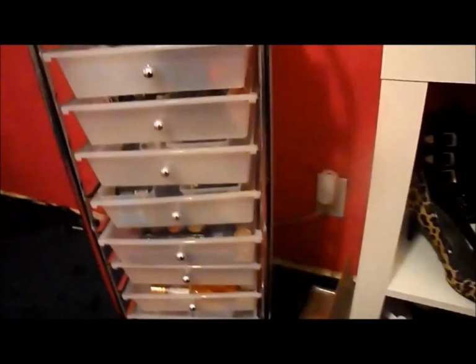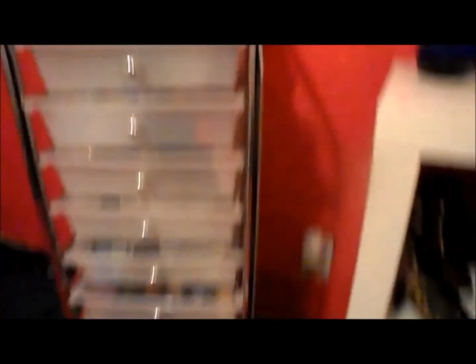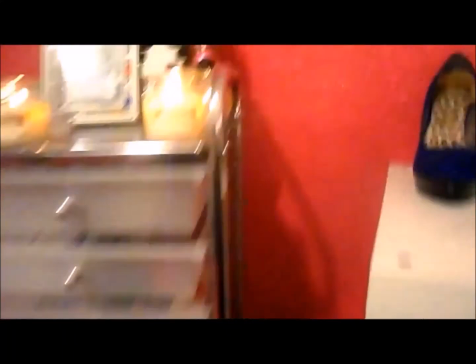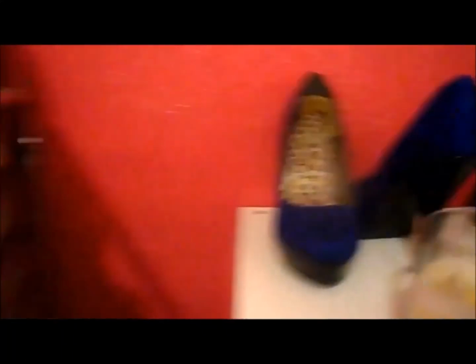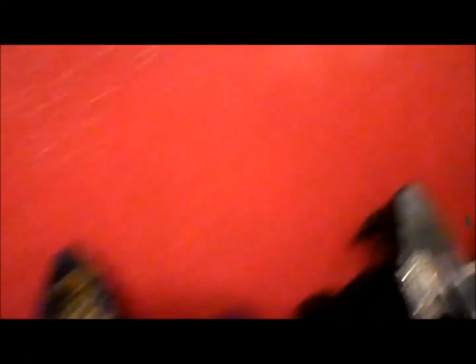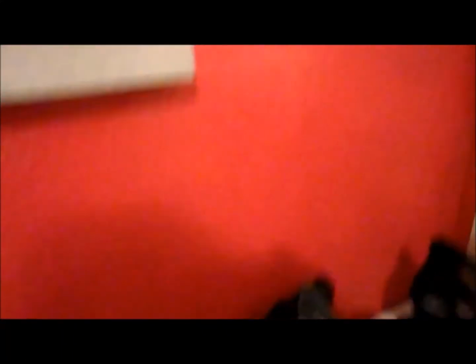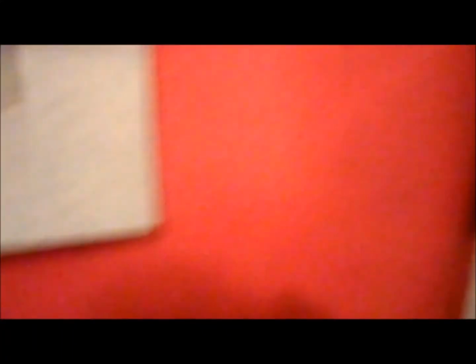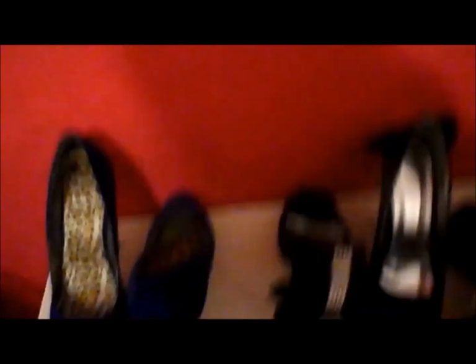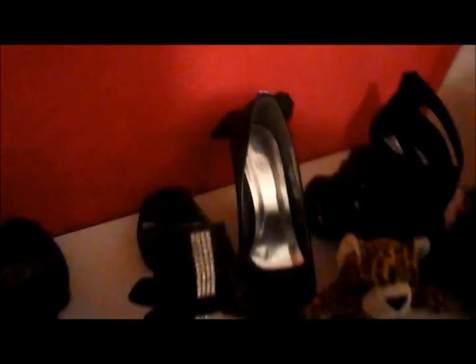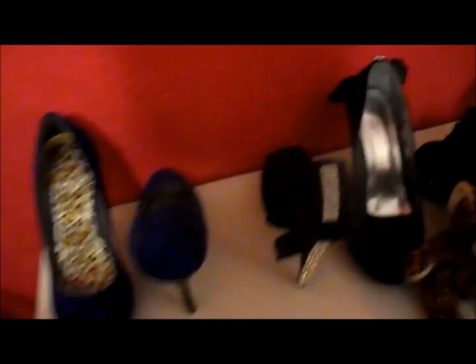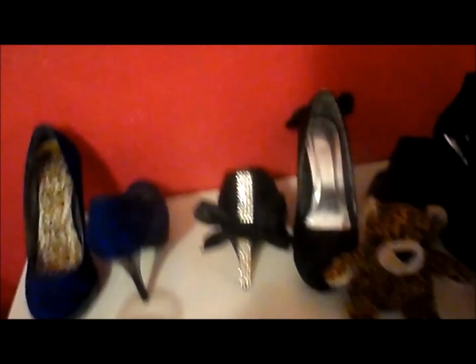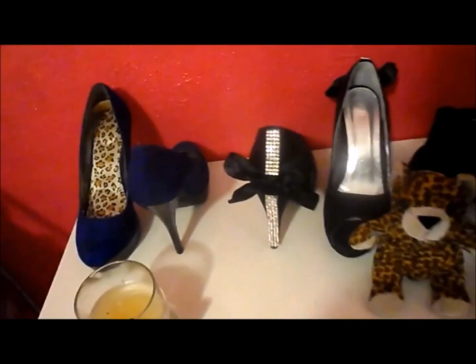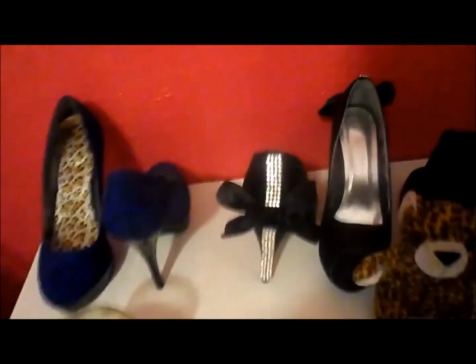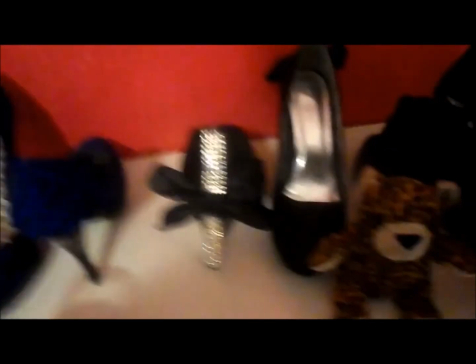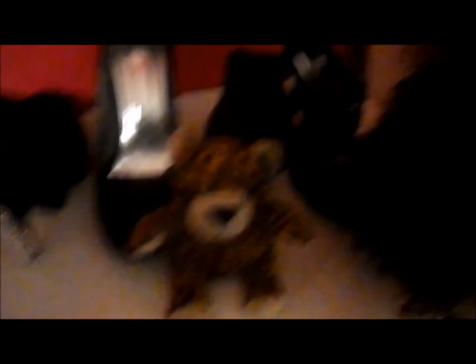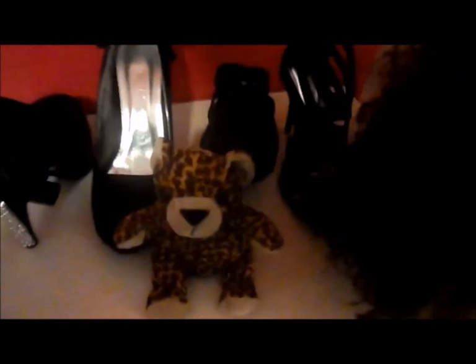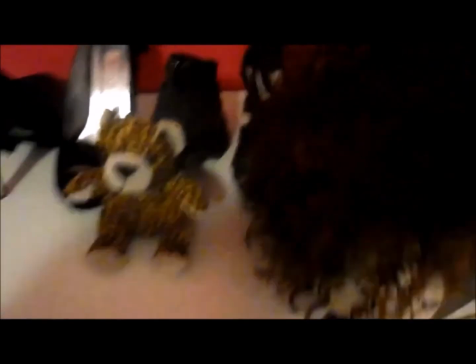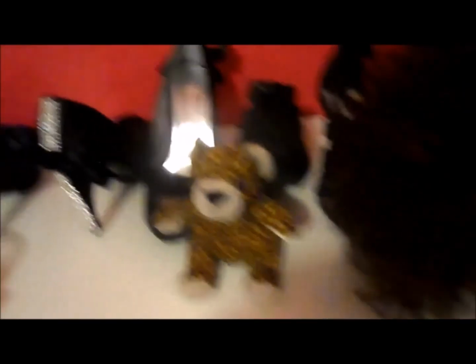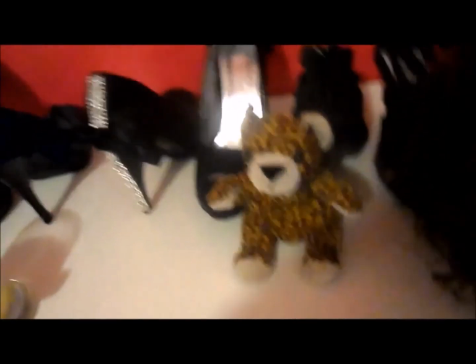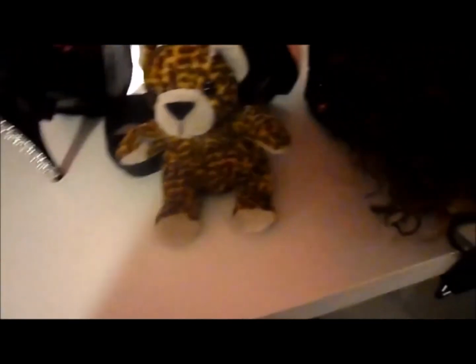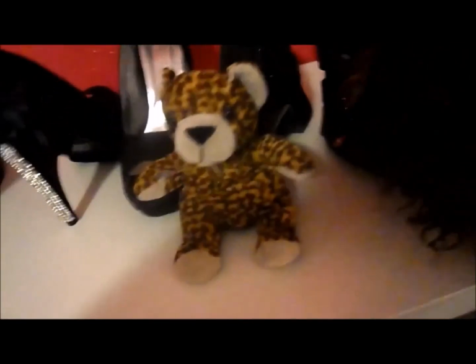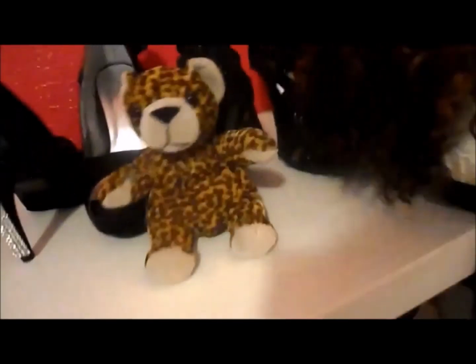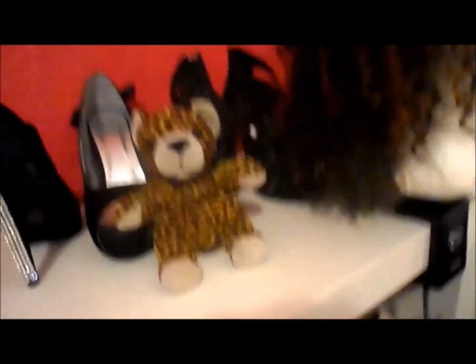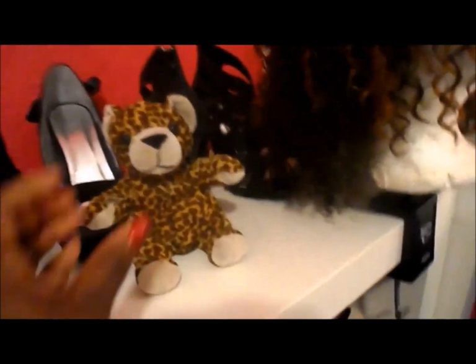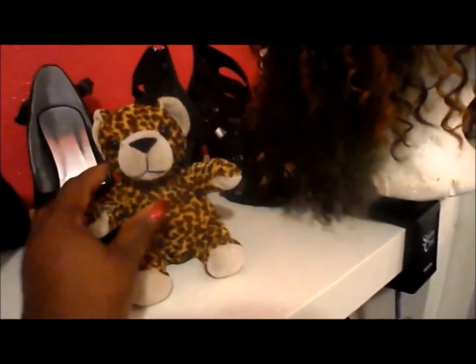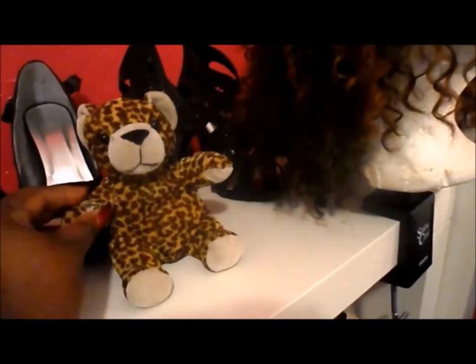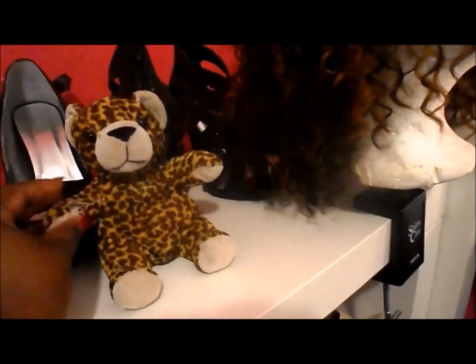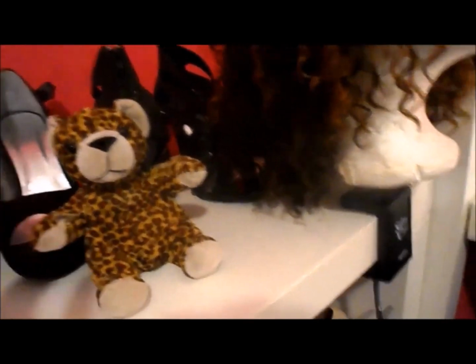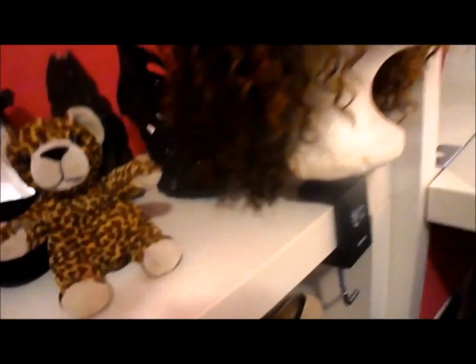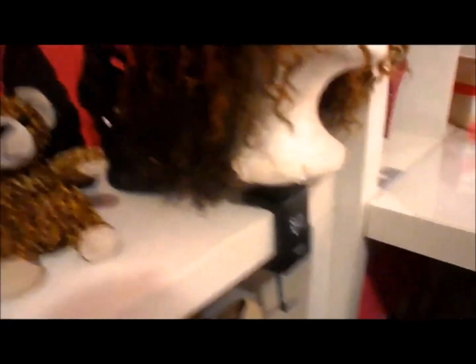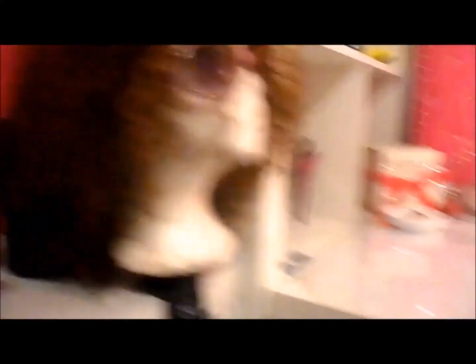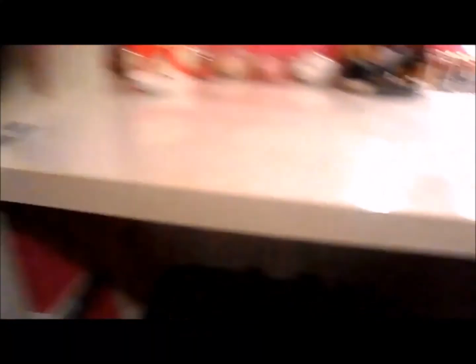Now let's turn around. These are my shoes too. This little bear used to belong to my mommy, so that's that.